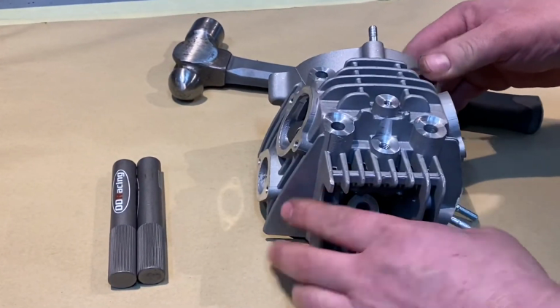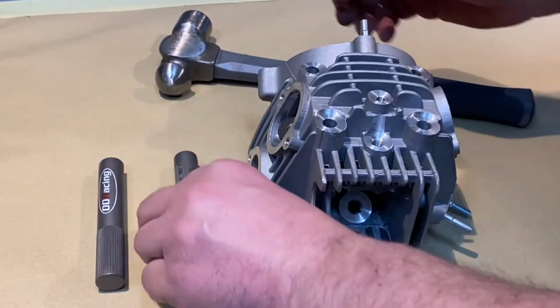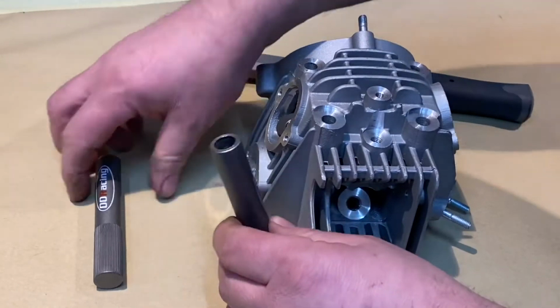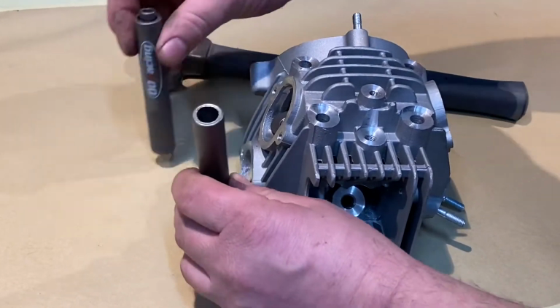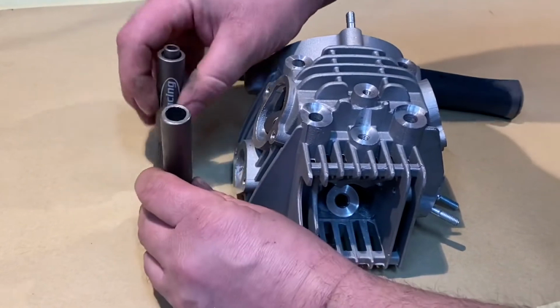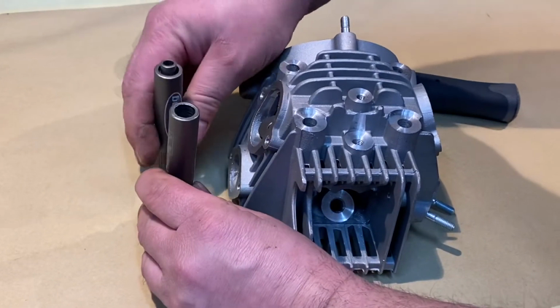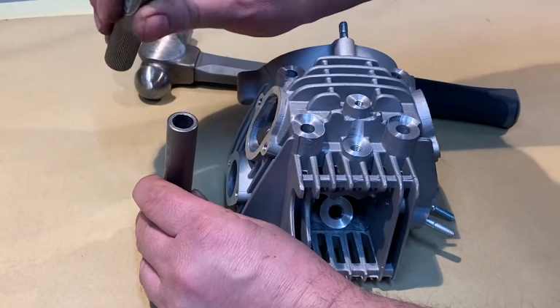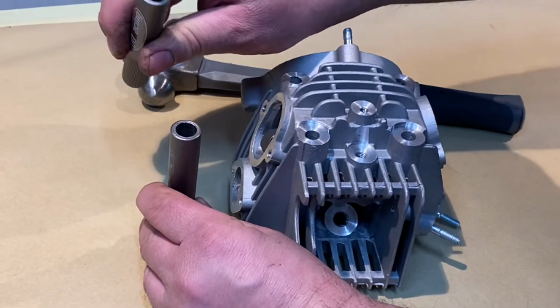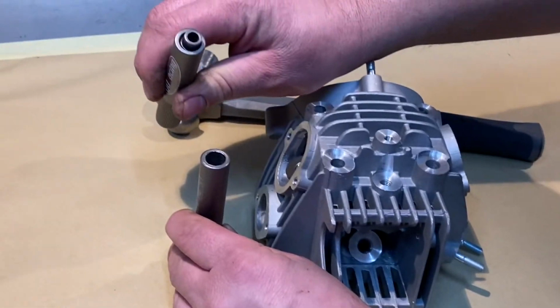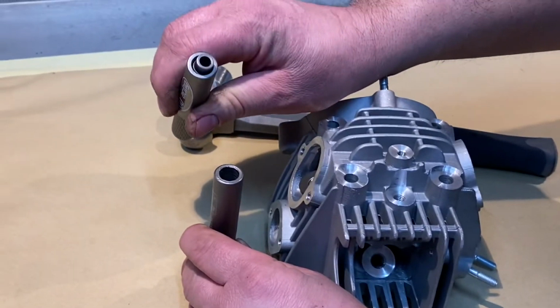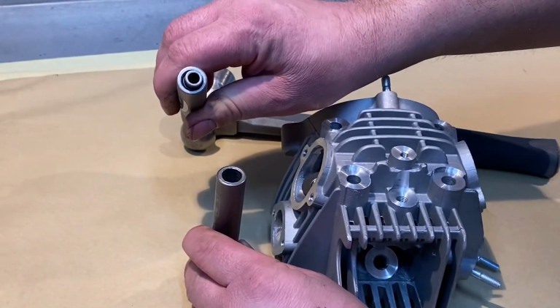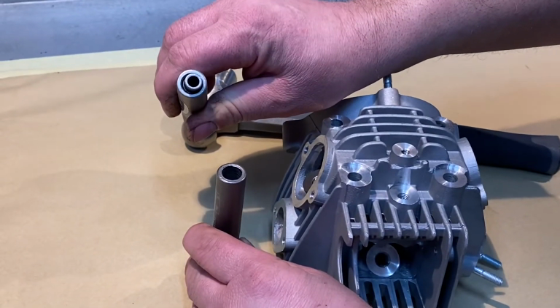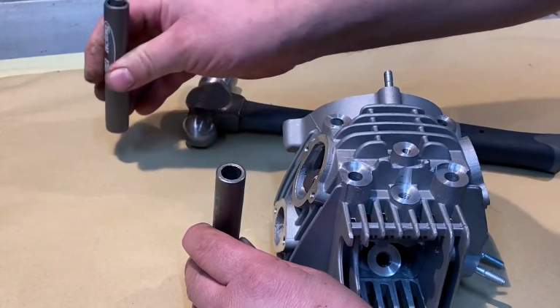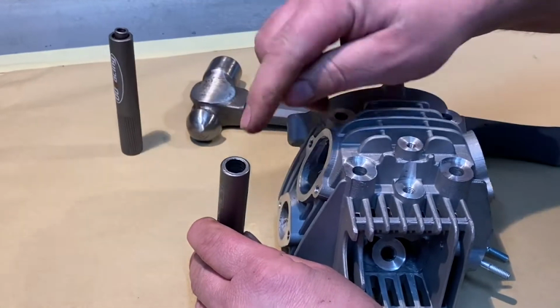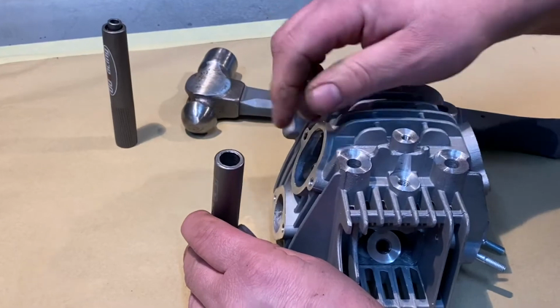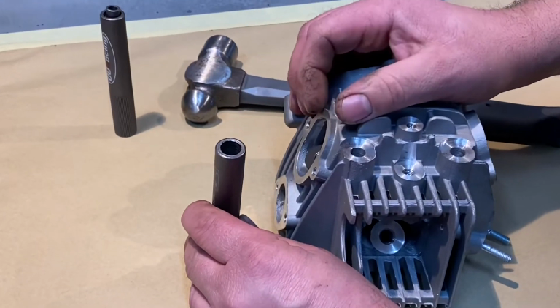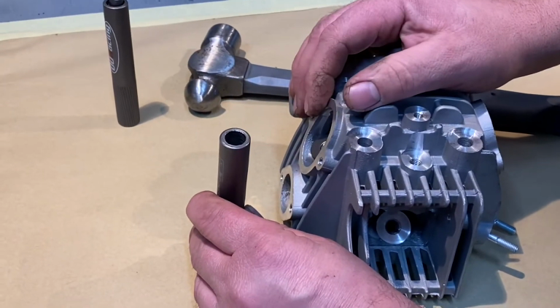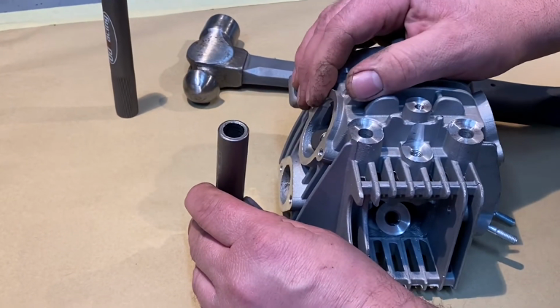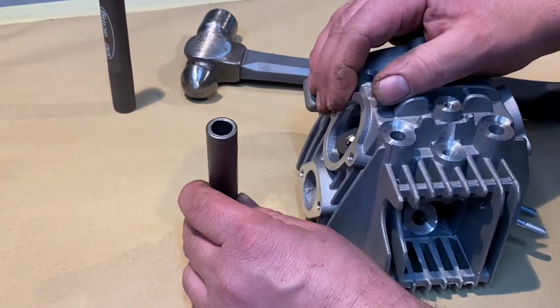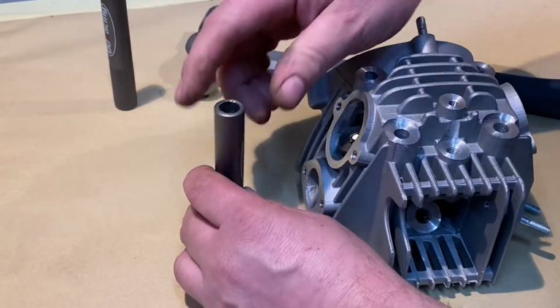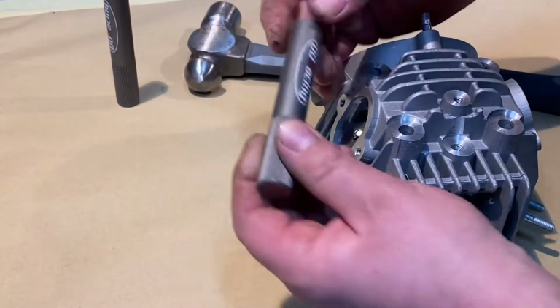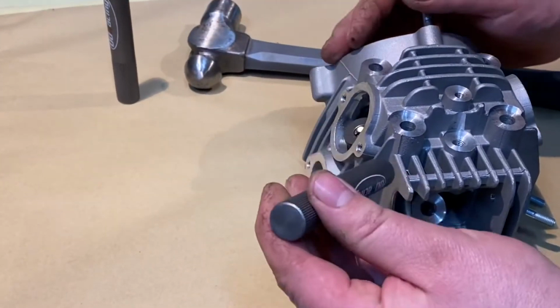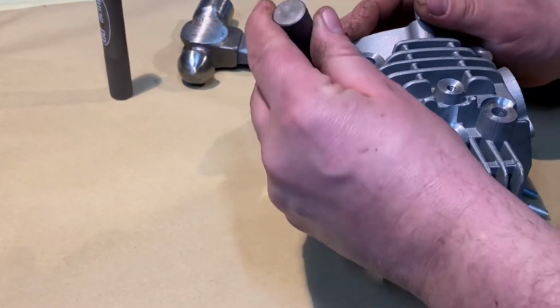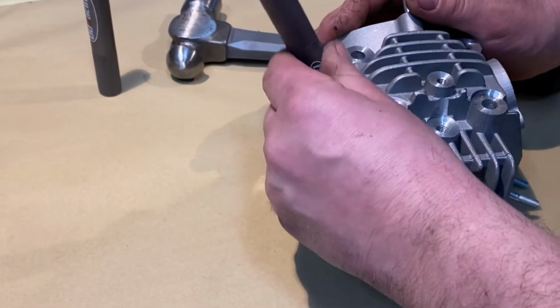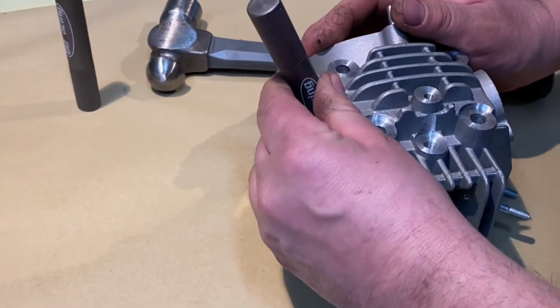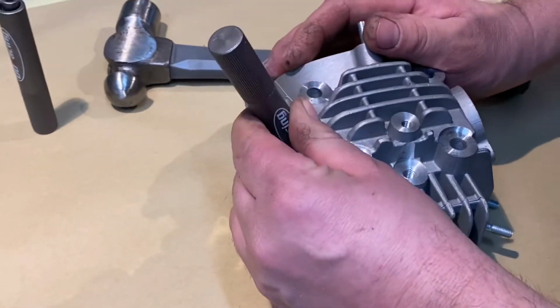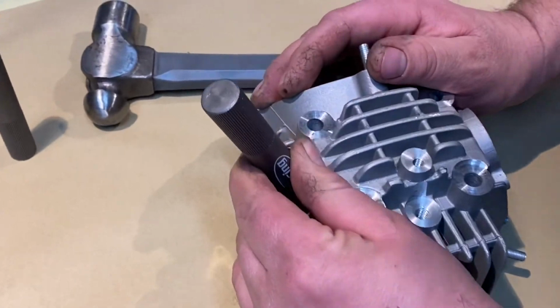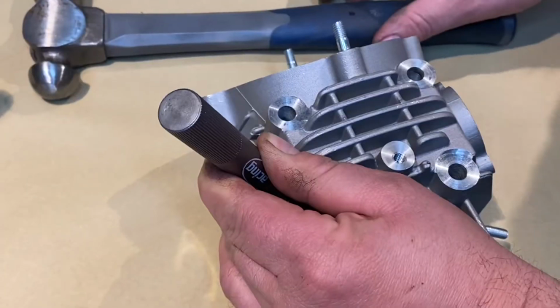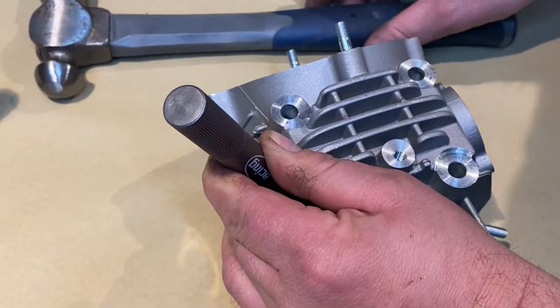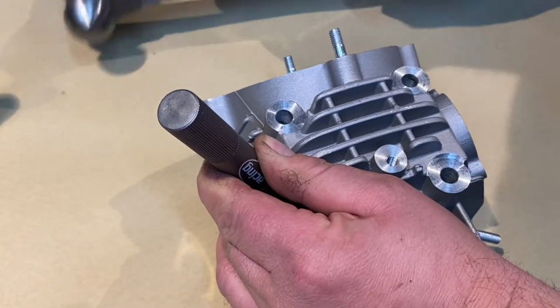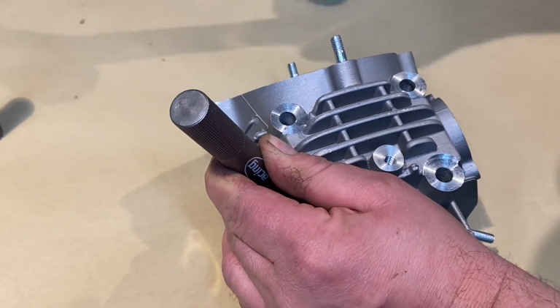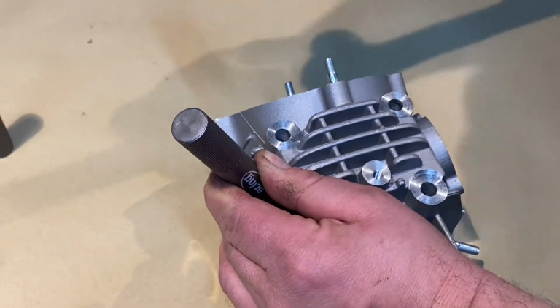We've got two tools — obviously one for fitting the valves back in, or the collets back in, and this one to remove. It's as simple as putting it over the end of the valve and holding it square. Make sure you're square — you don't want to be bending the valve.